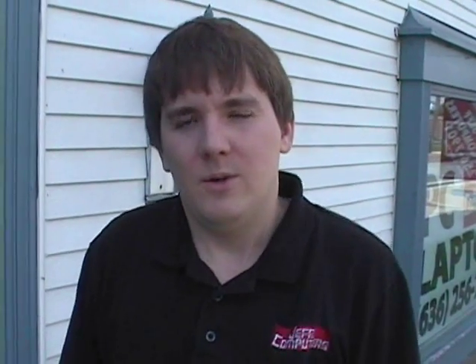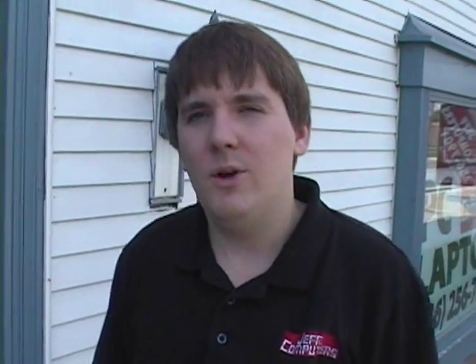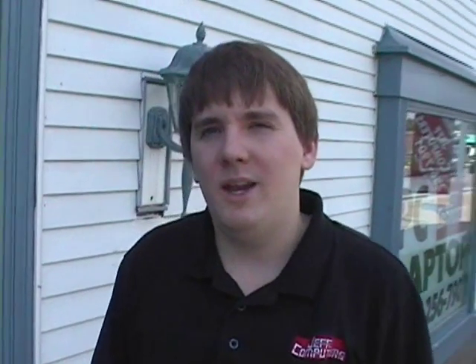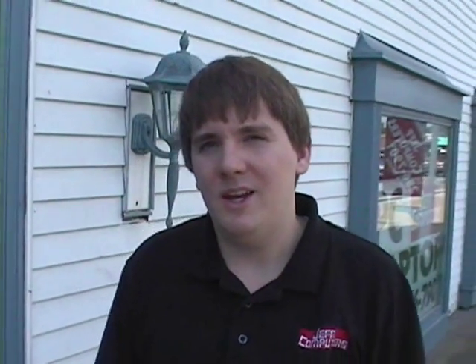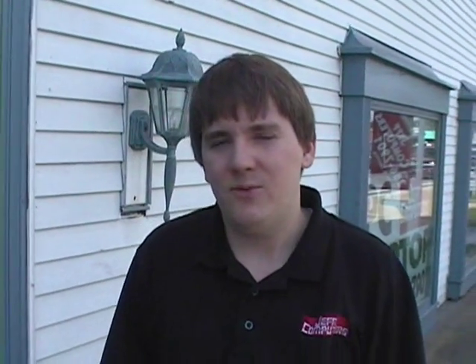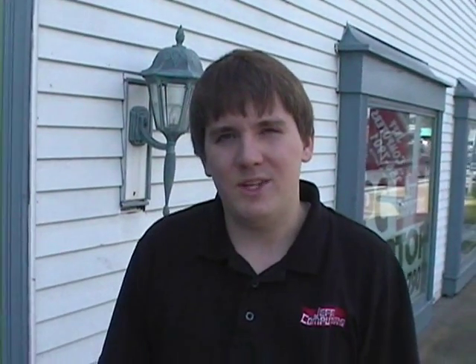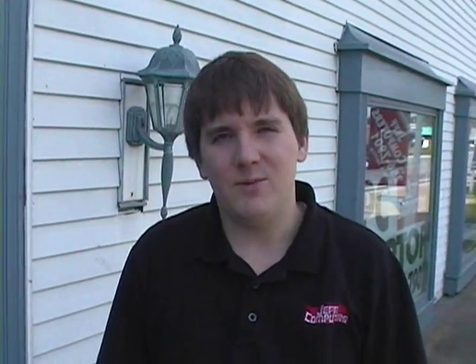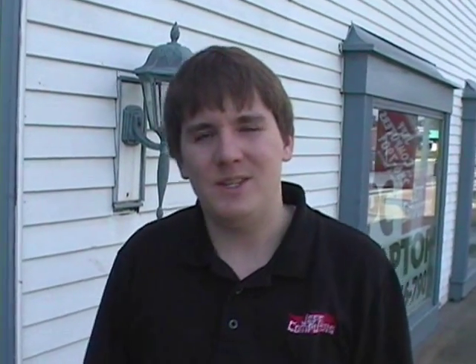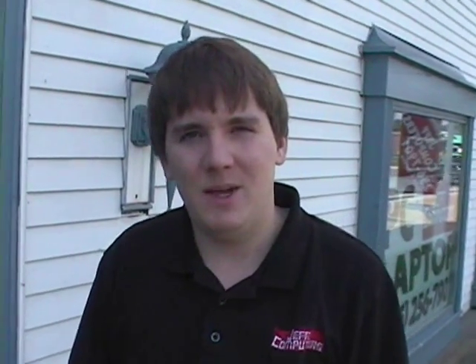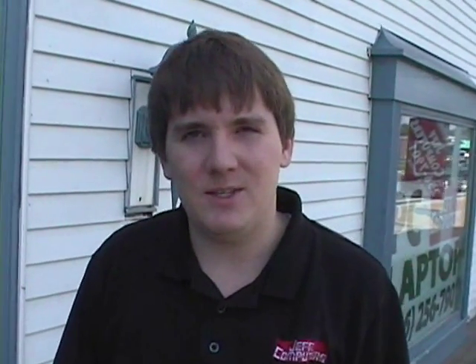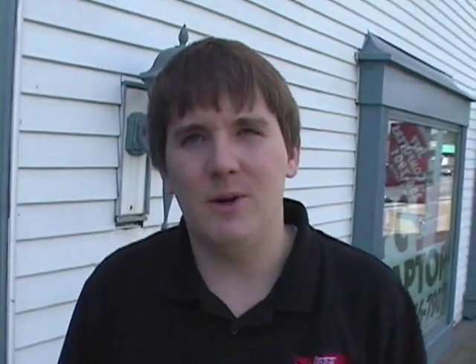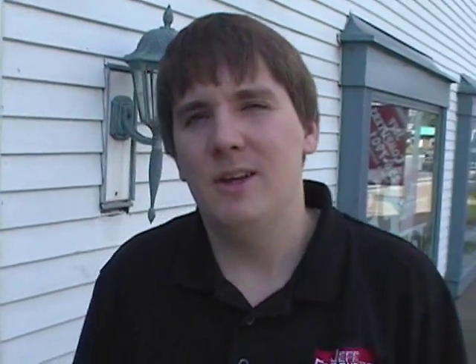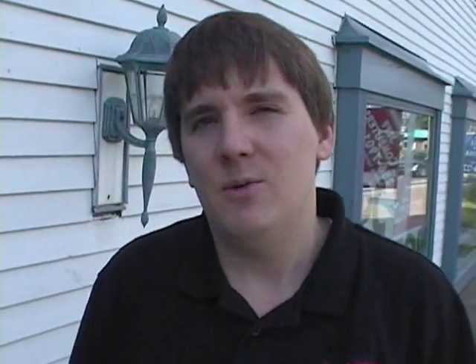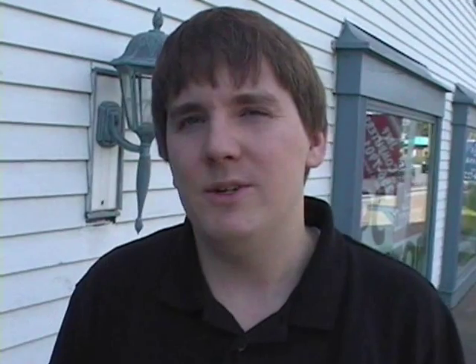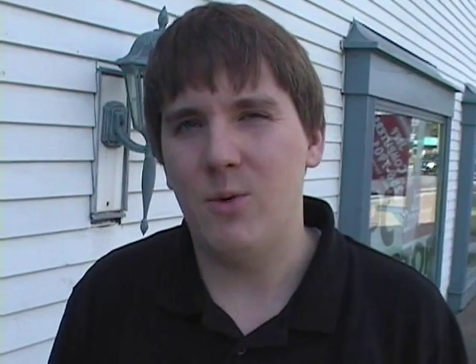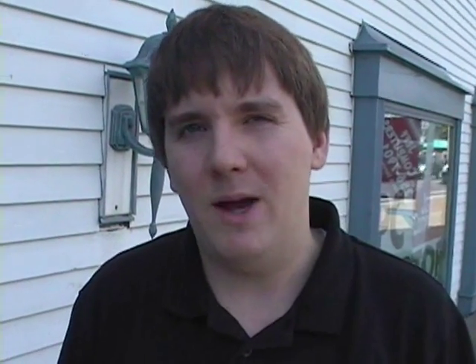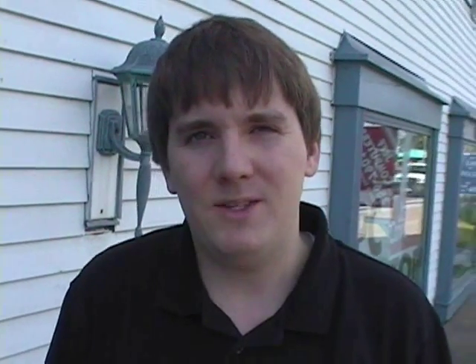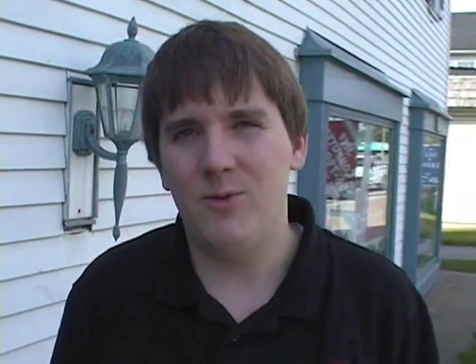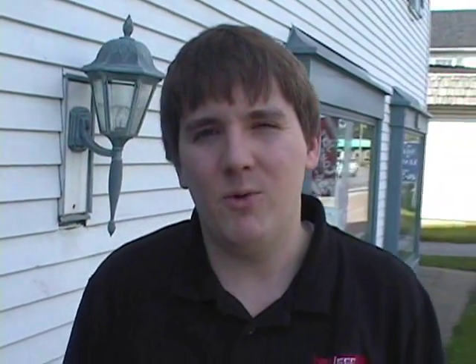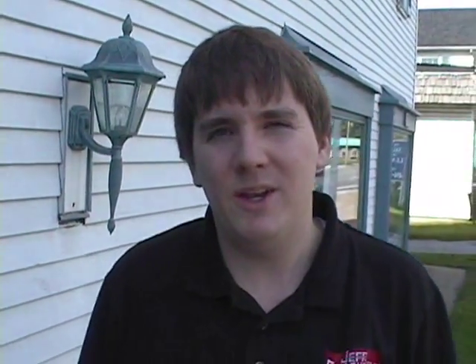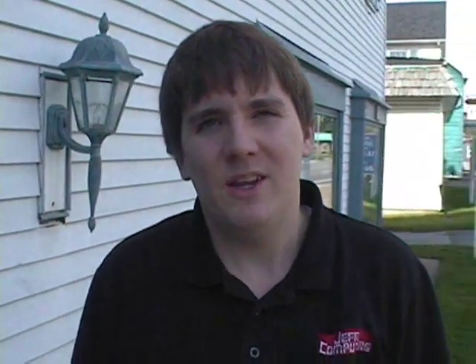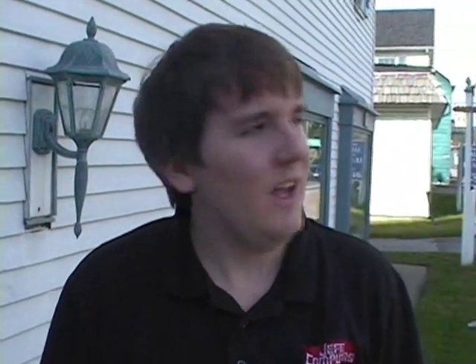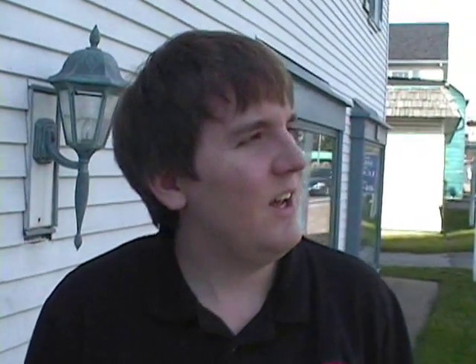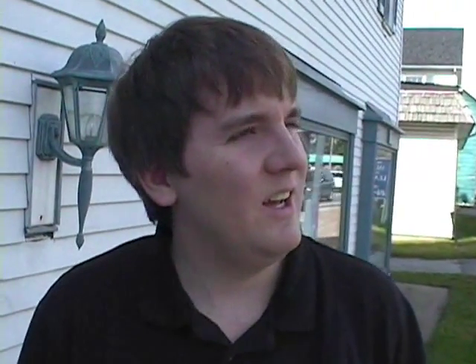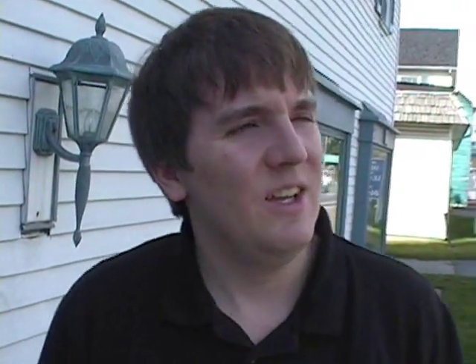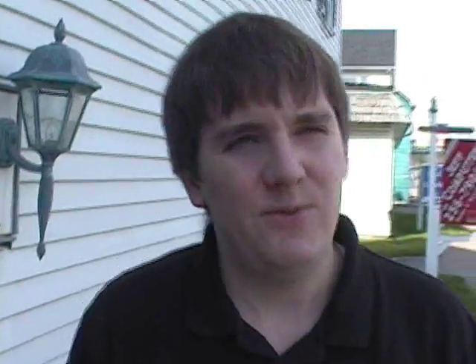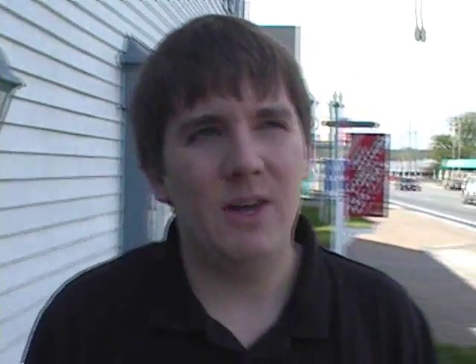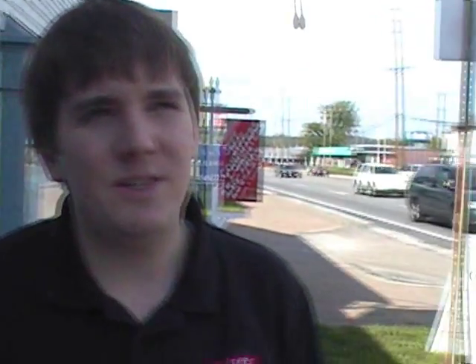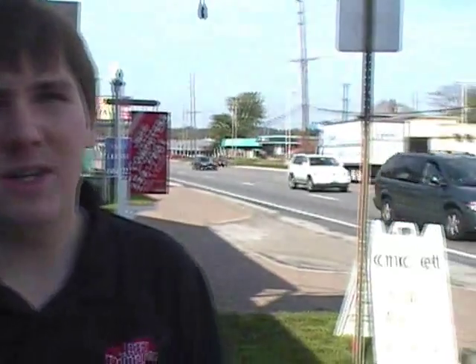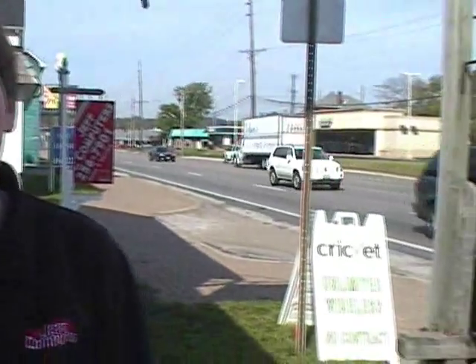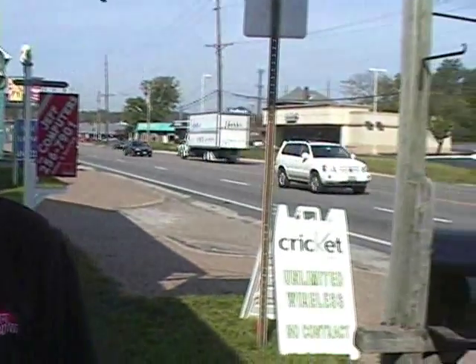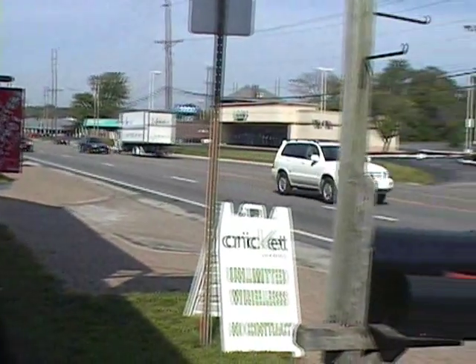We're located at 14360 Manchester Road. We're just a quarter mile west of 141, and just a few miles west of 270 on Manchester Road.